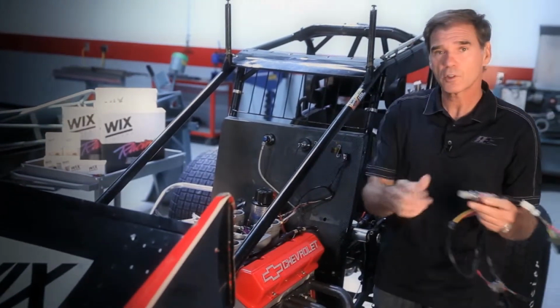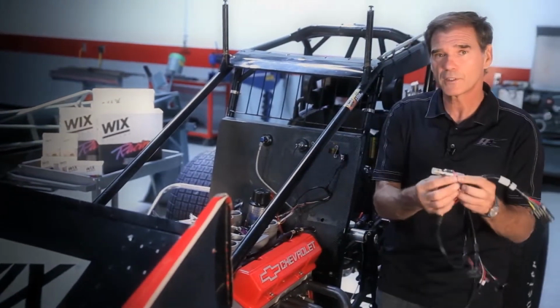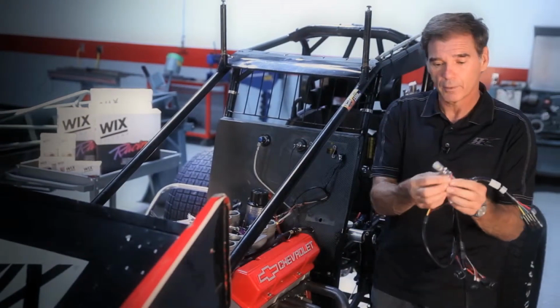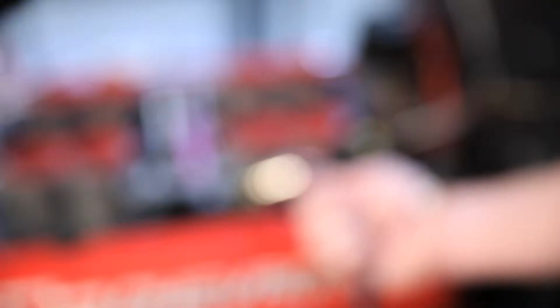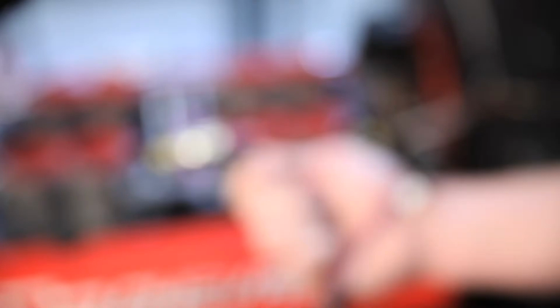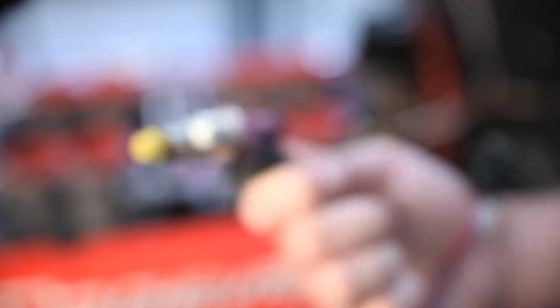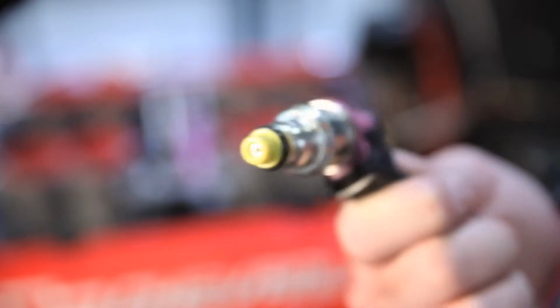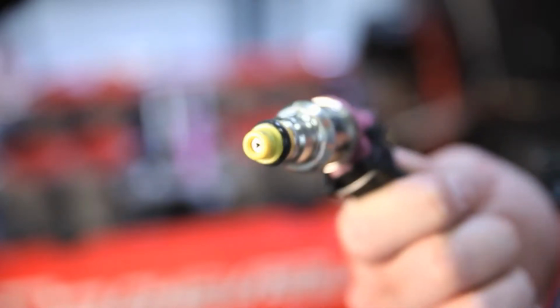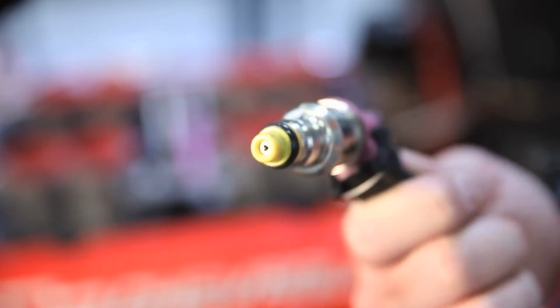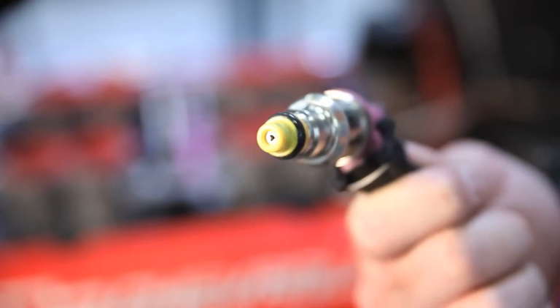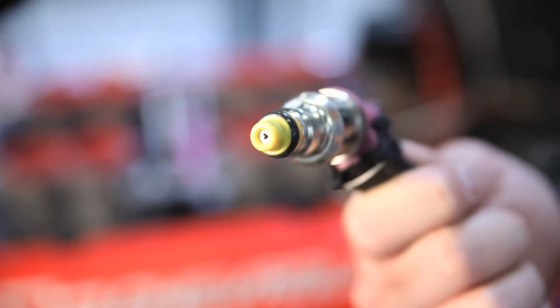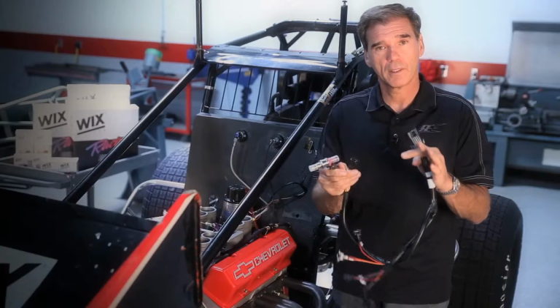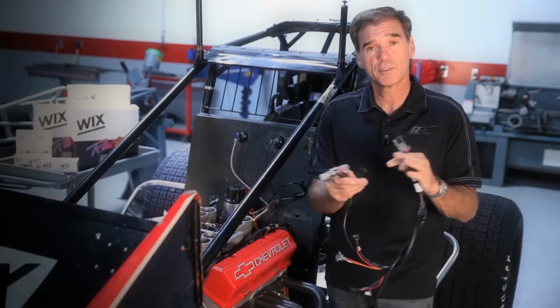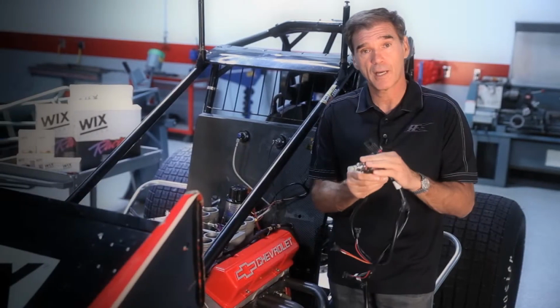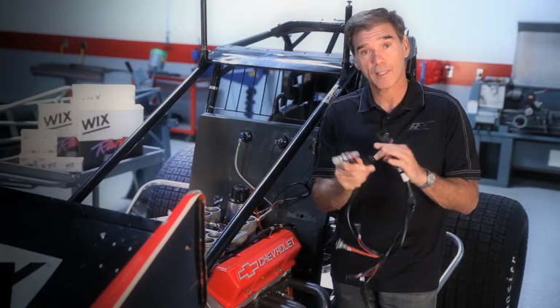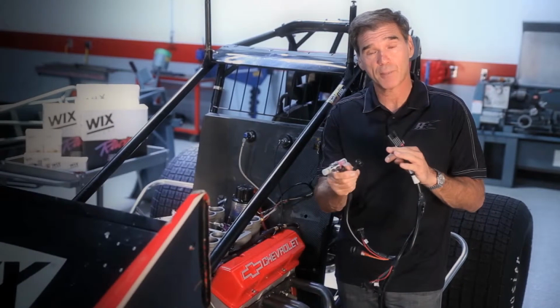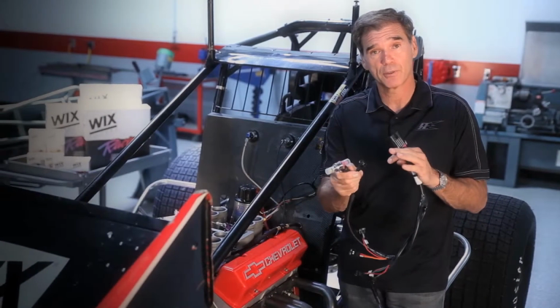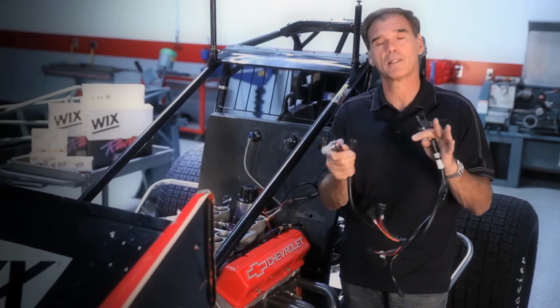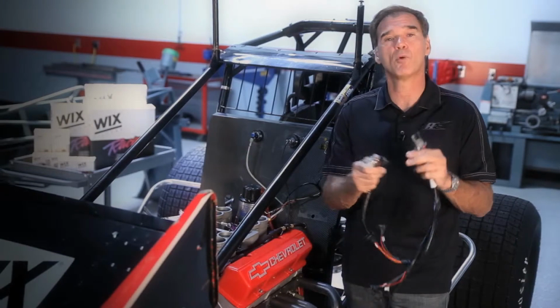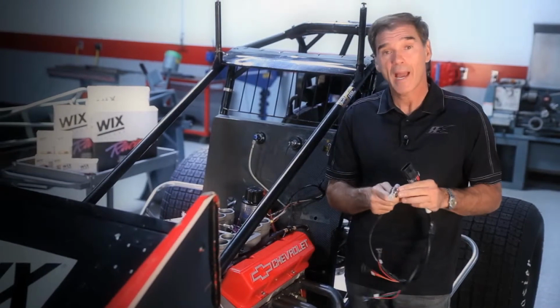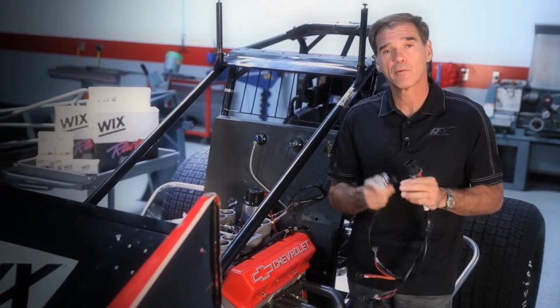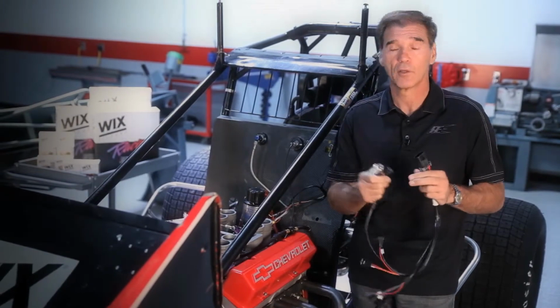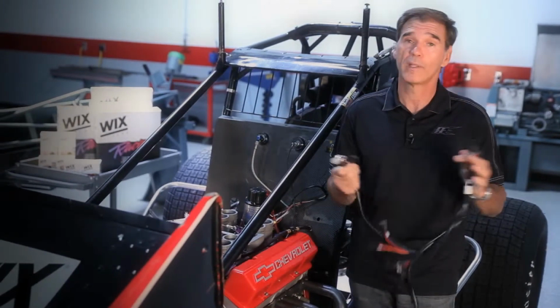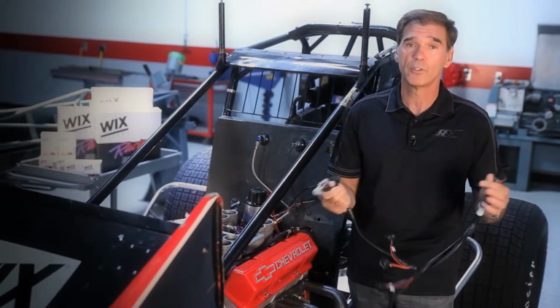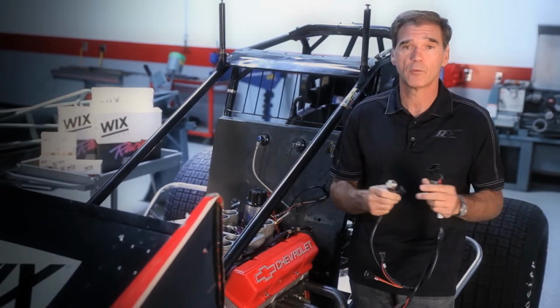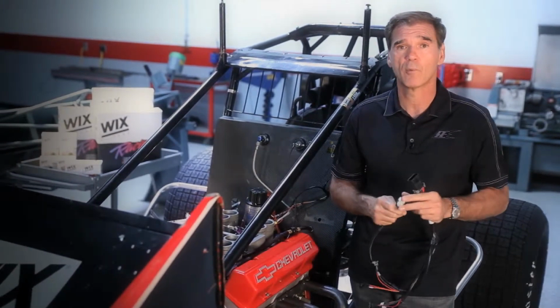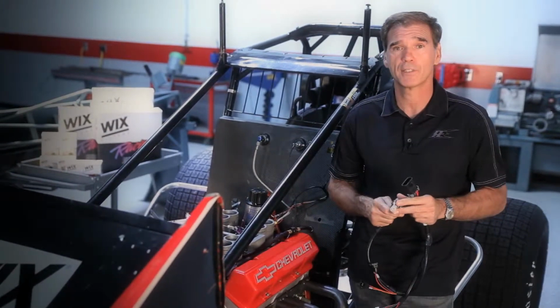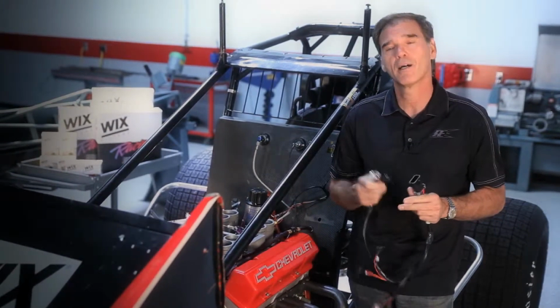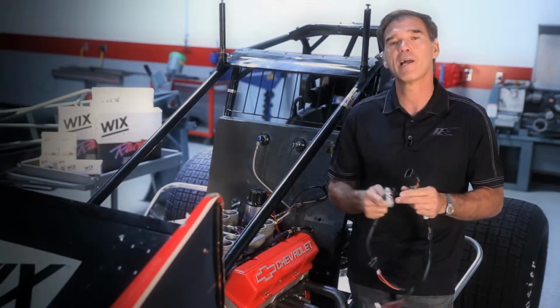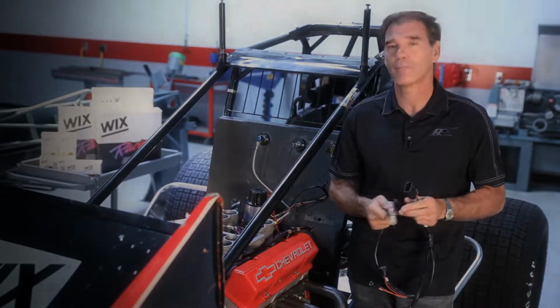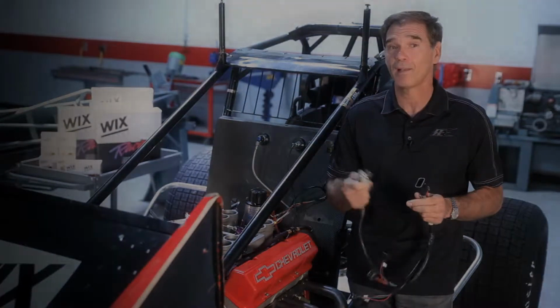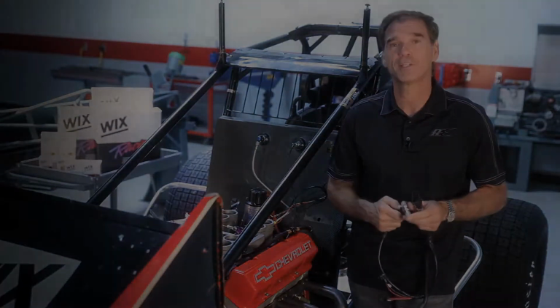So it's pretty simple. This little fuel injector sprays the fuel into the engine. The engine tuners now use laptops to tune it. It's a lot more accurate than the old way that we used to do it with carburetor jets. I'm Ray Everham, and I love engines.